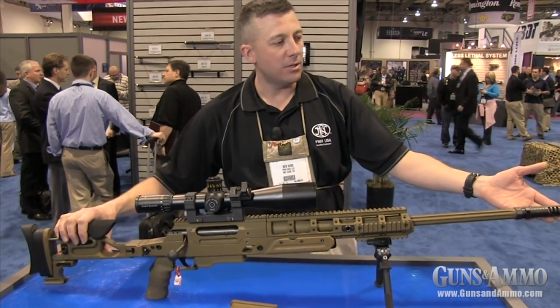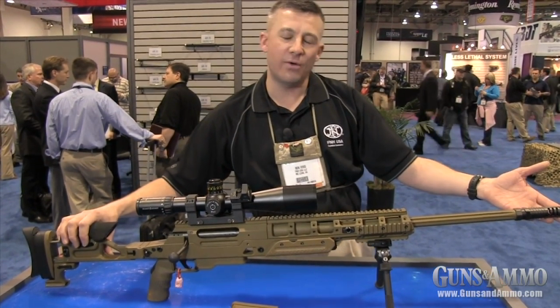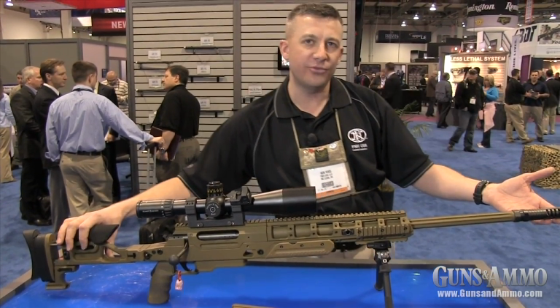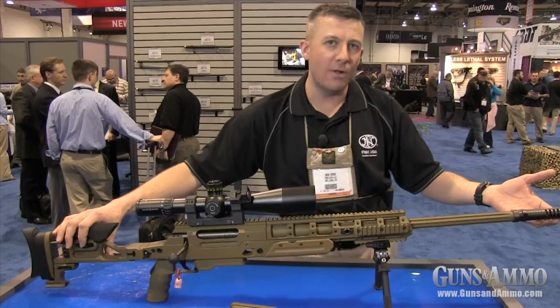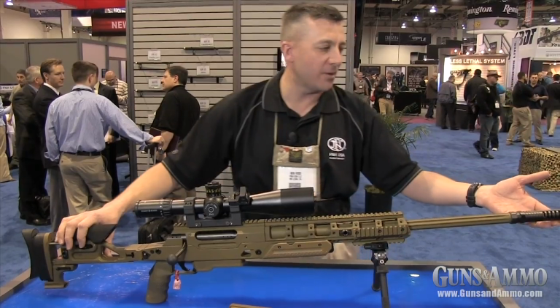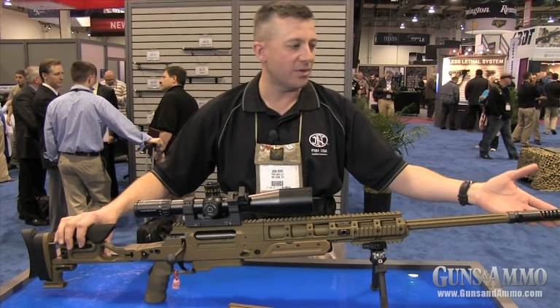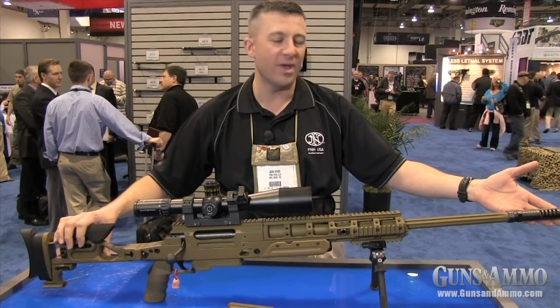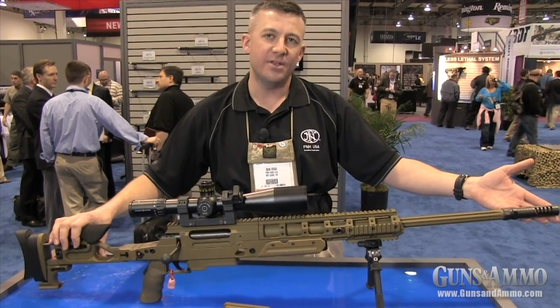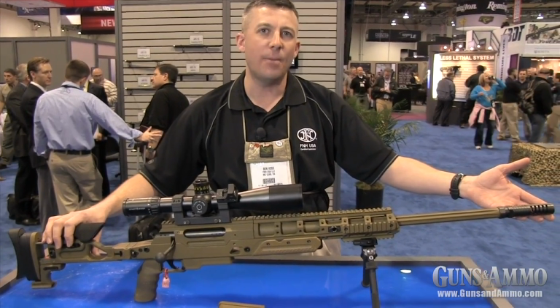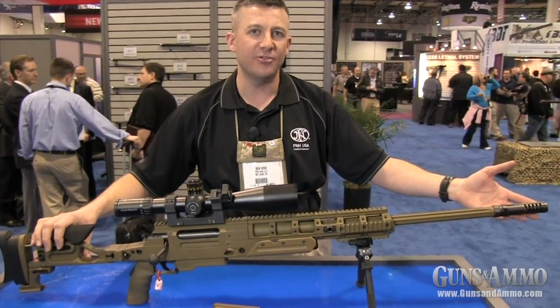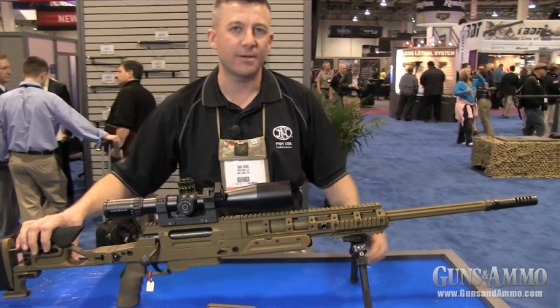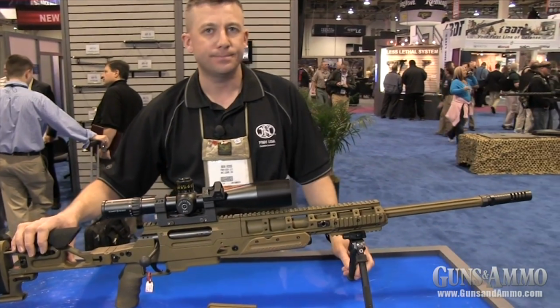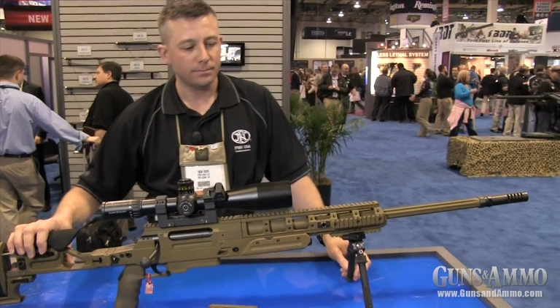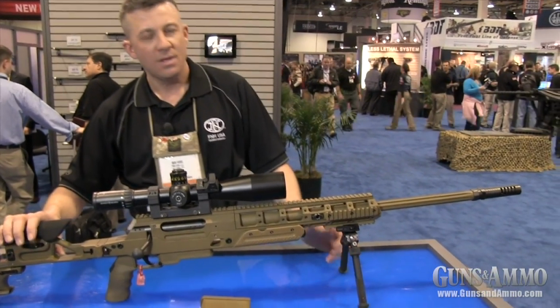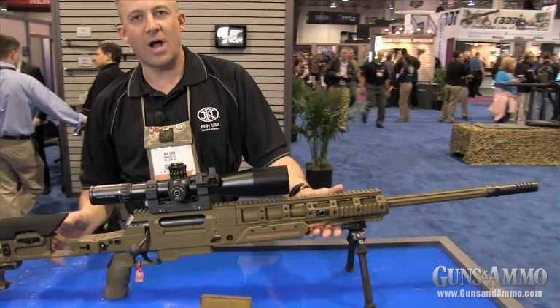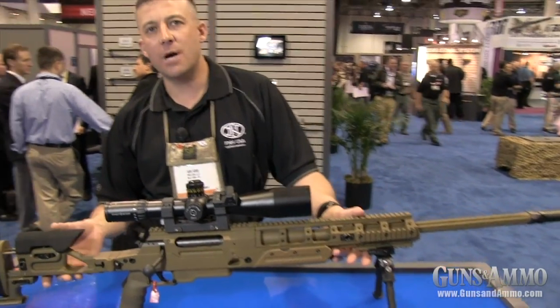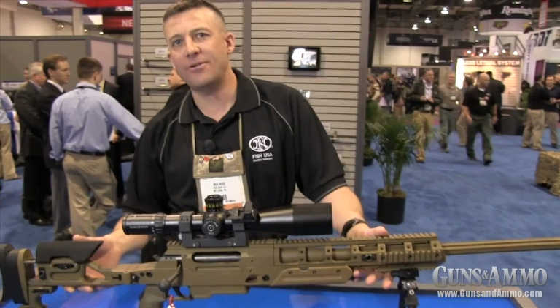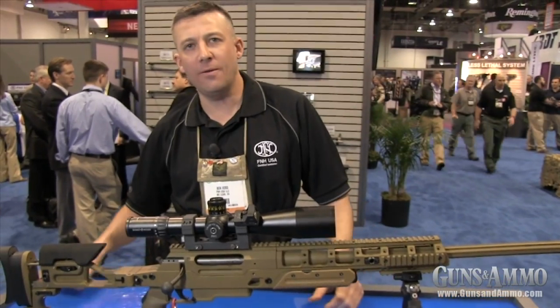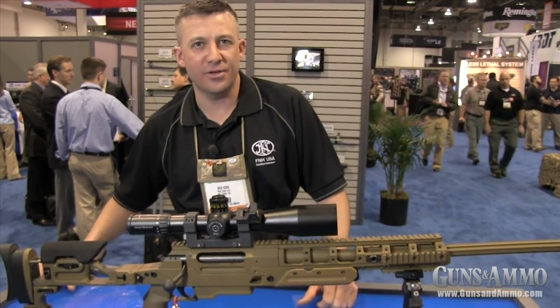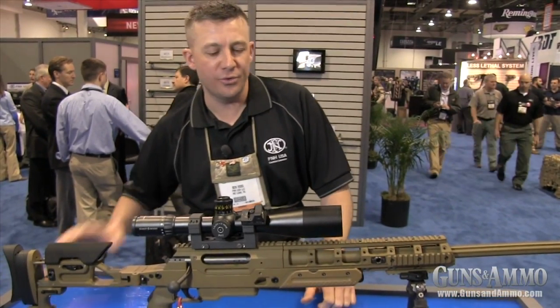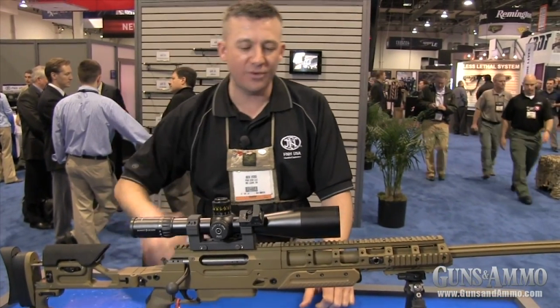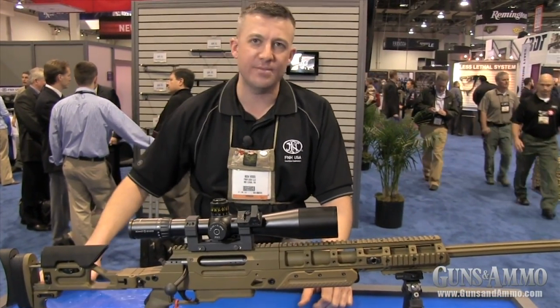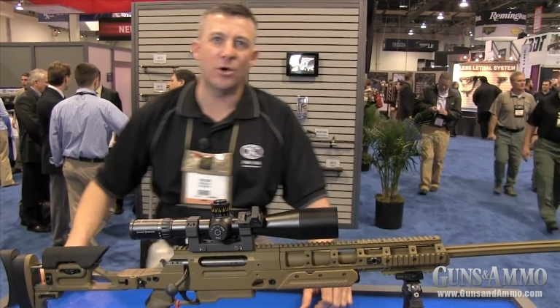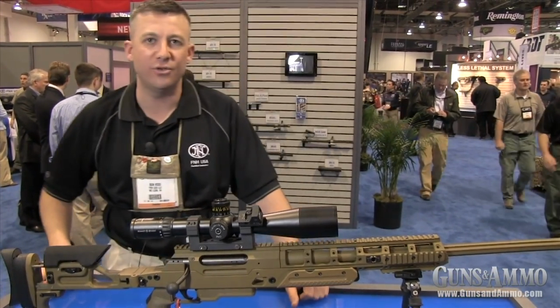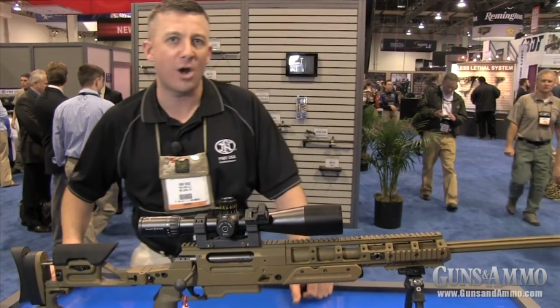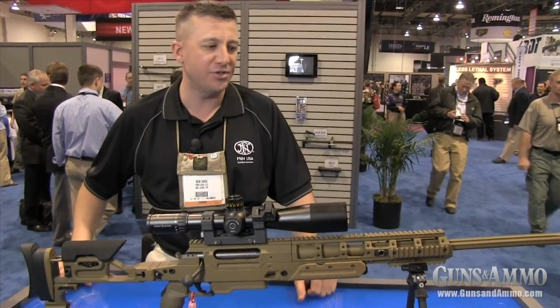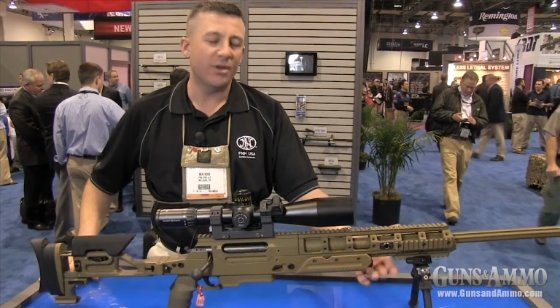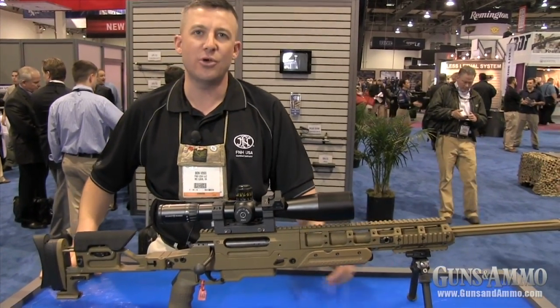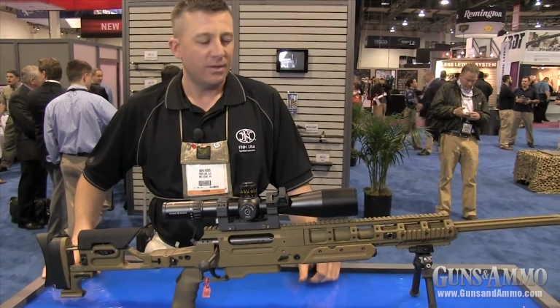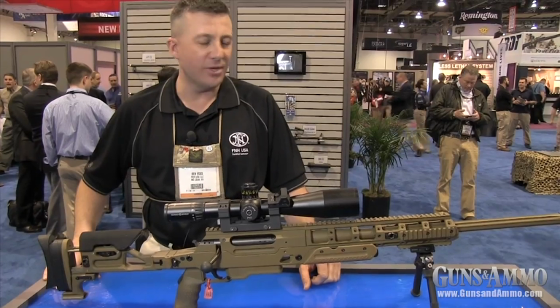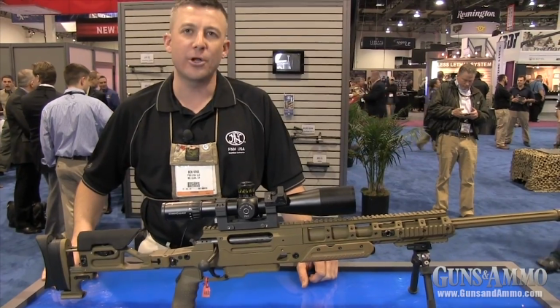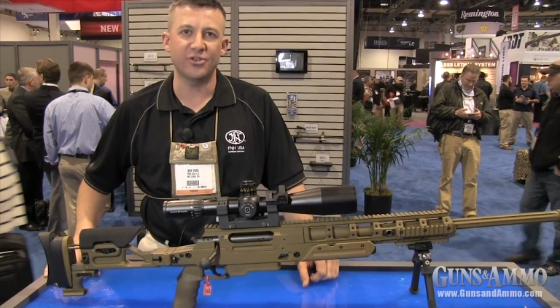All the caliber kits will come with the unique Alpine muzzle brake. The rifle will come in flat dark earth — it's a dual-coat system that not only reduces wear and corrosion, but also reduces thermal signature.